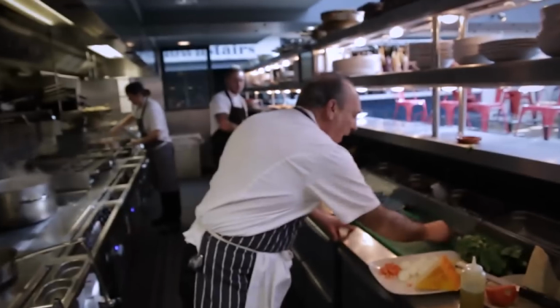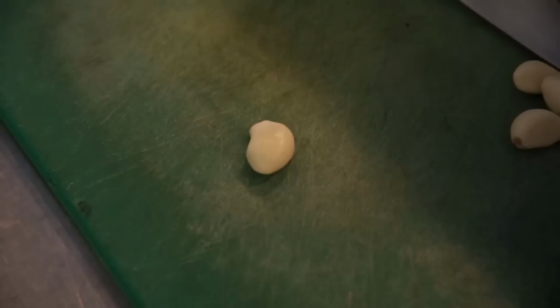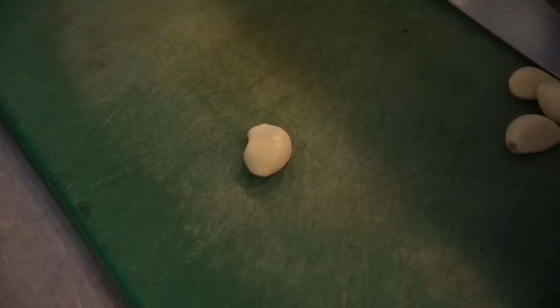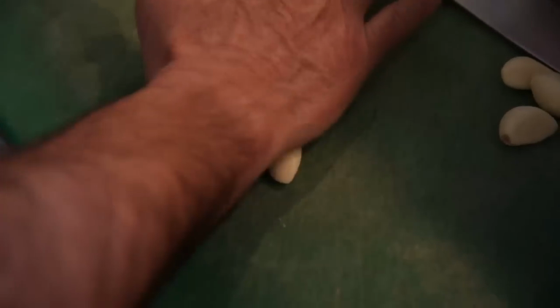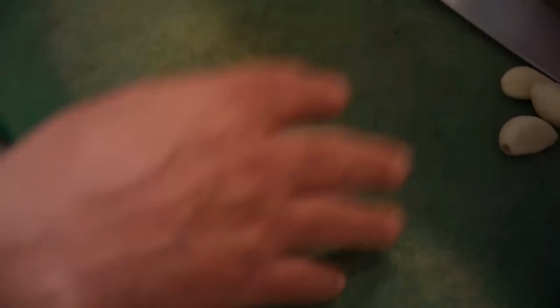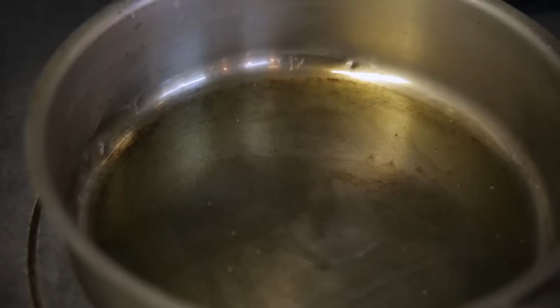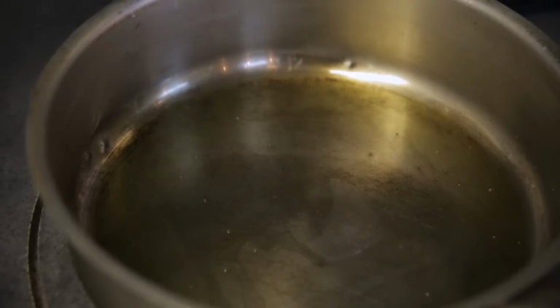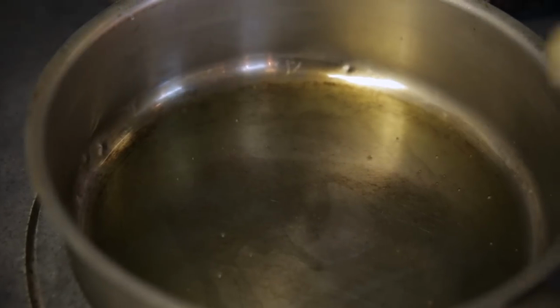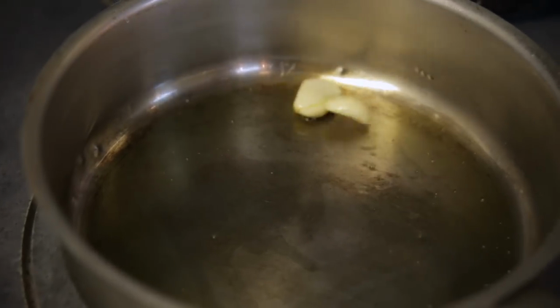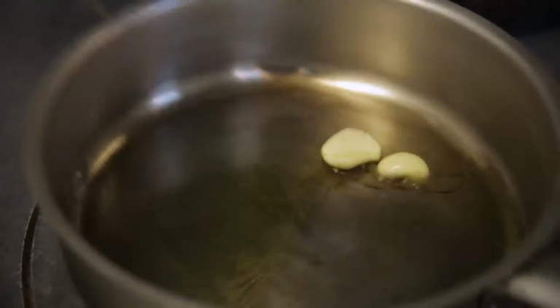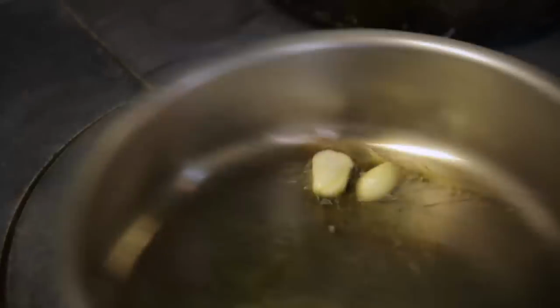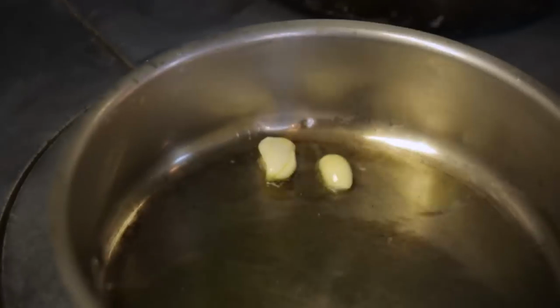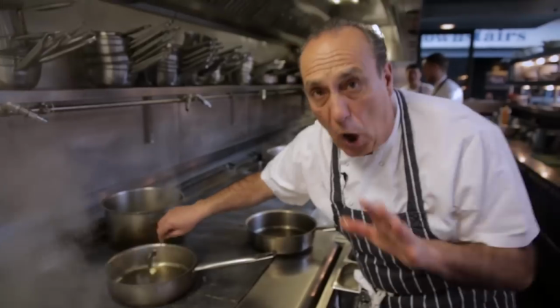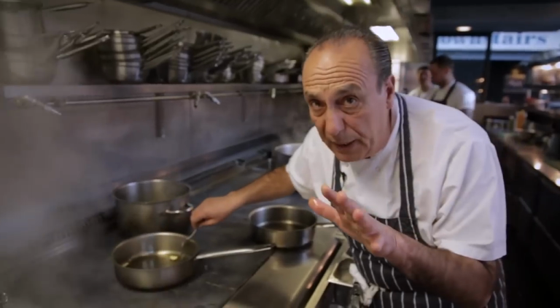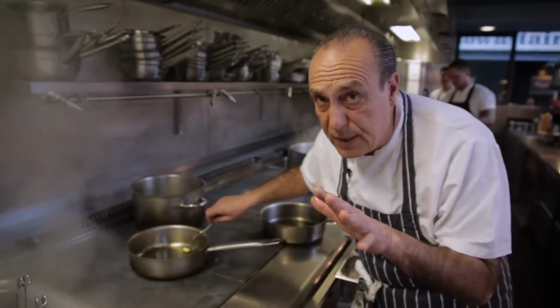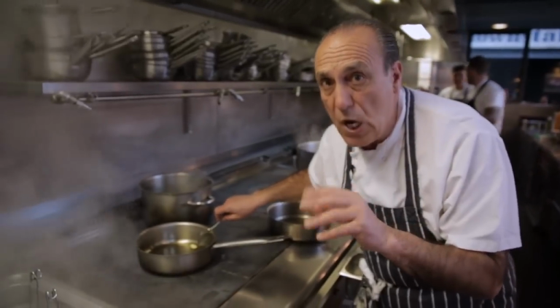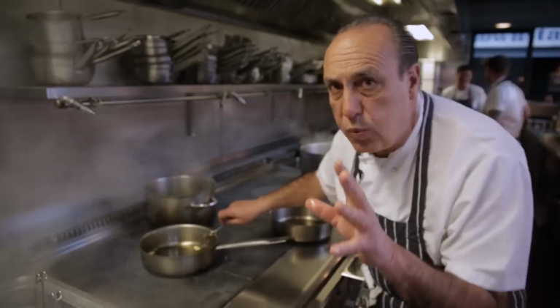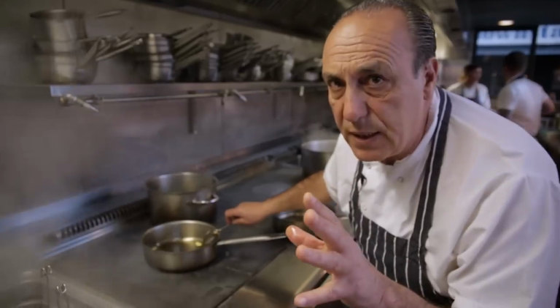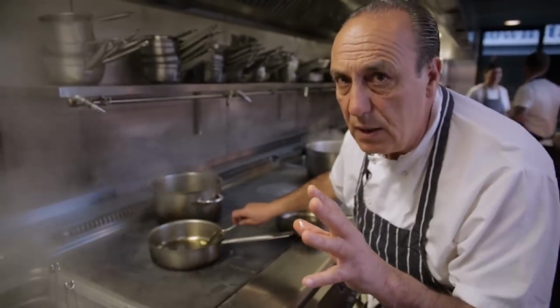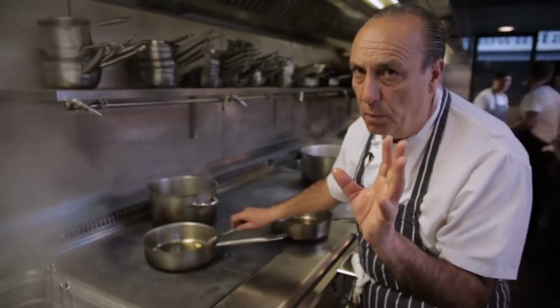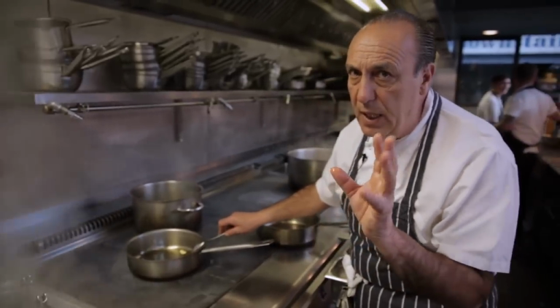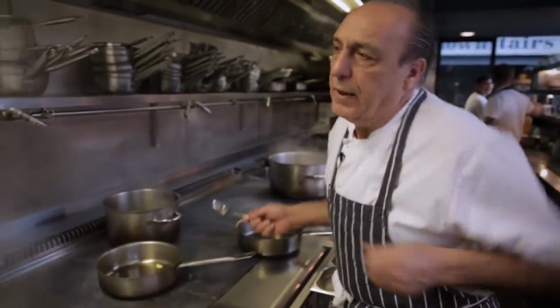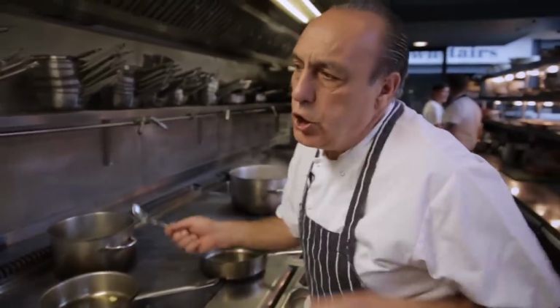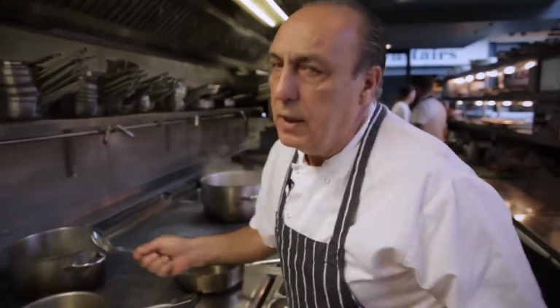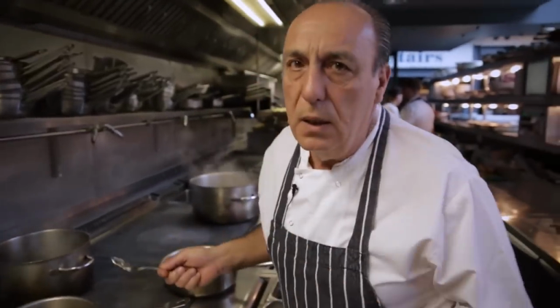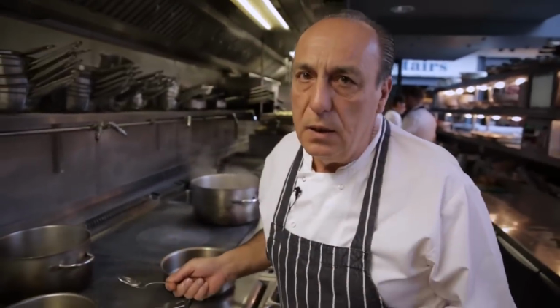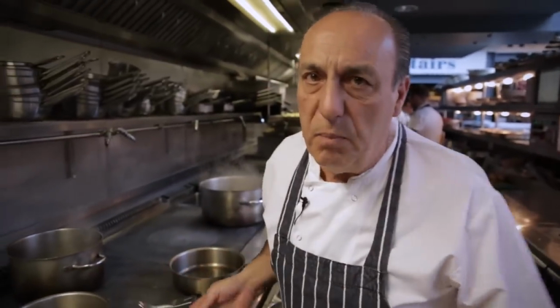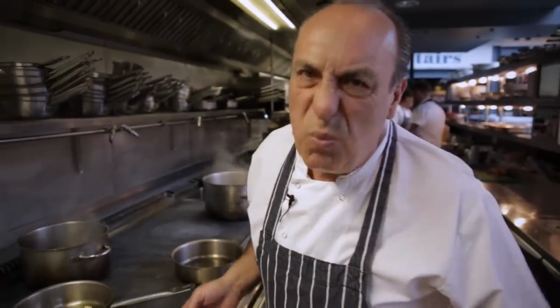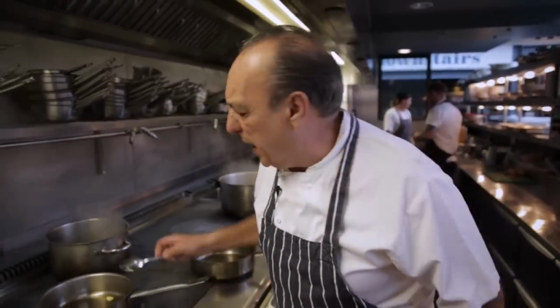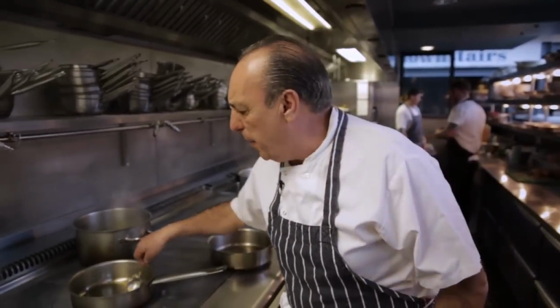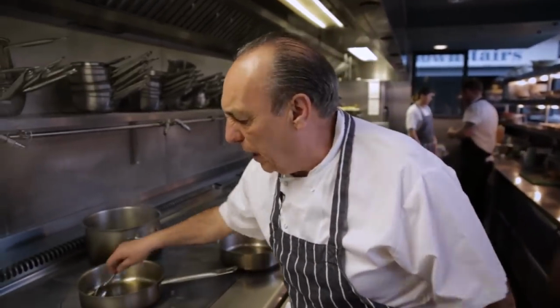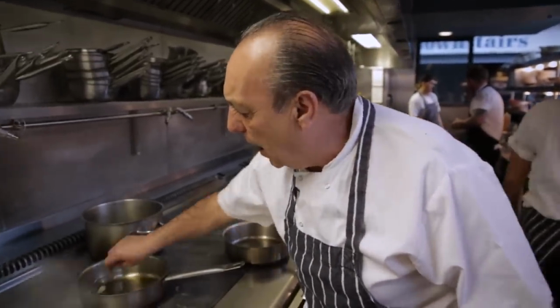One clove of garlic, crush it inside. Don't burn it — sweat. Don't burn; sweat, like when you're jogging. Burn is when you become like a pepperoni under the sun.